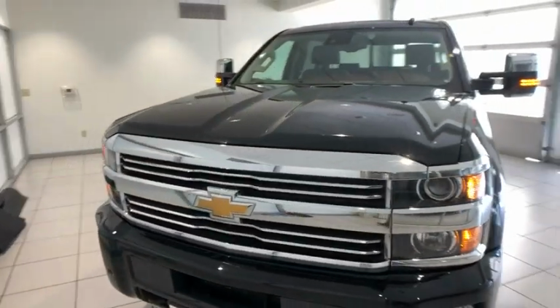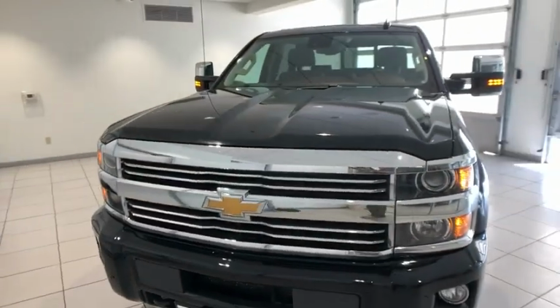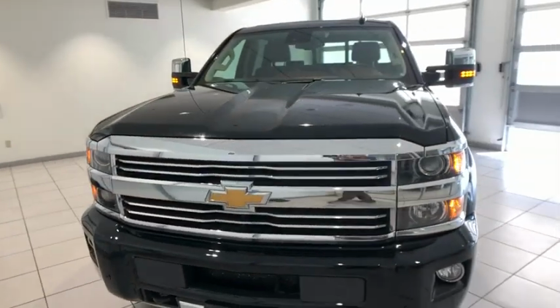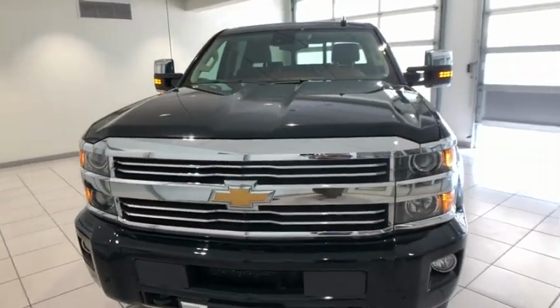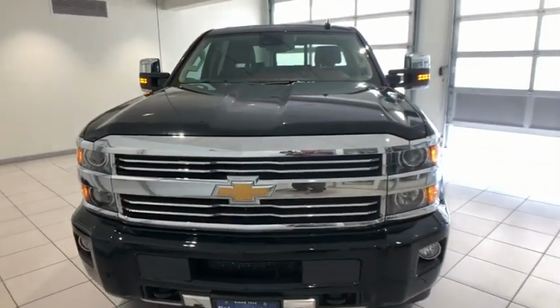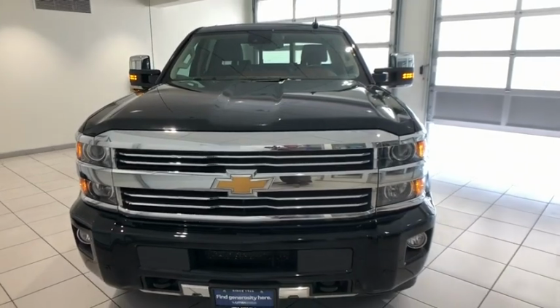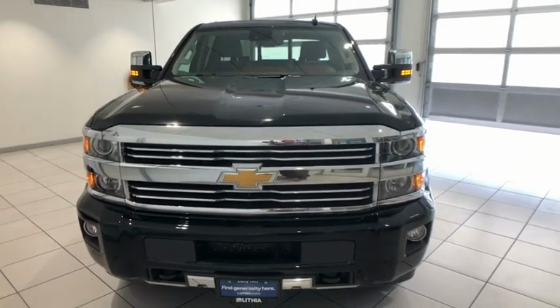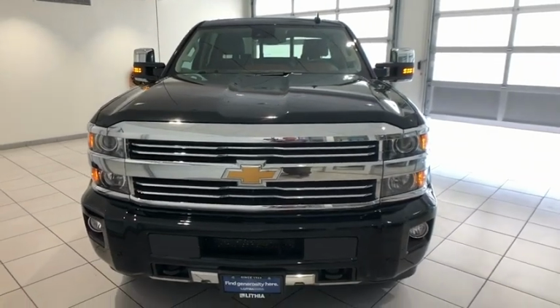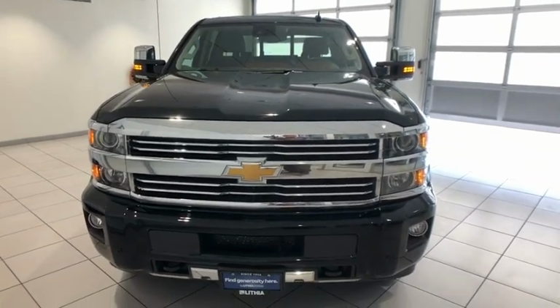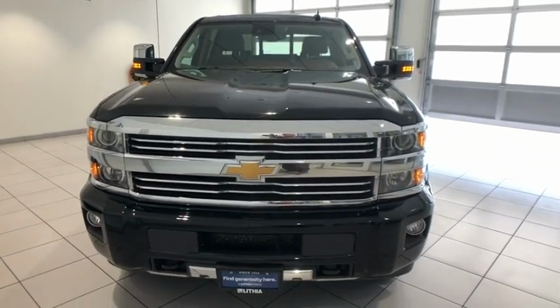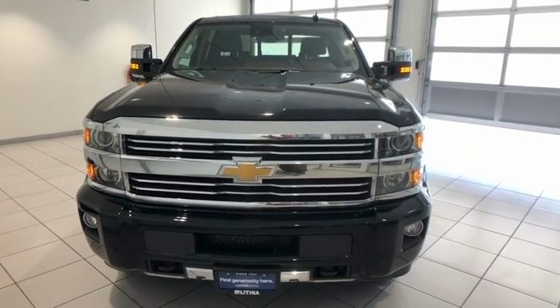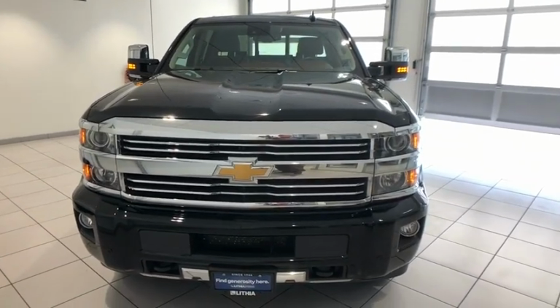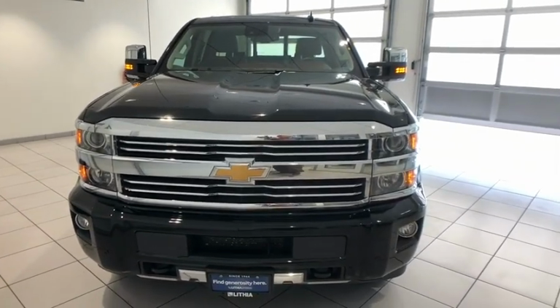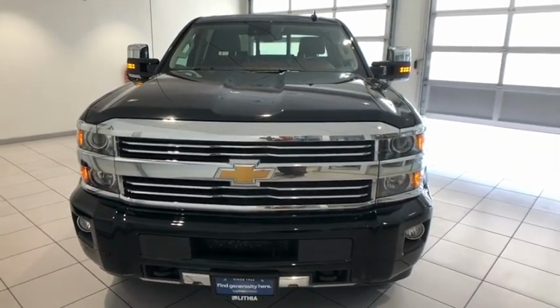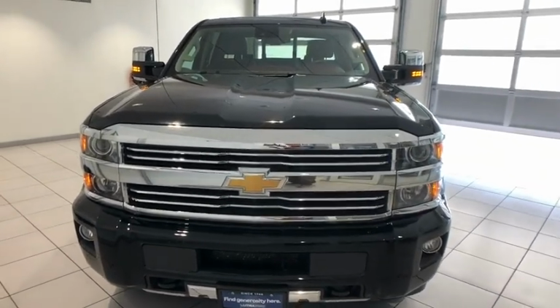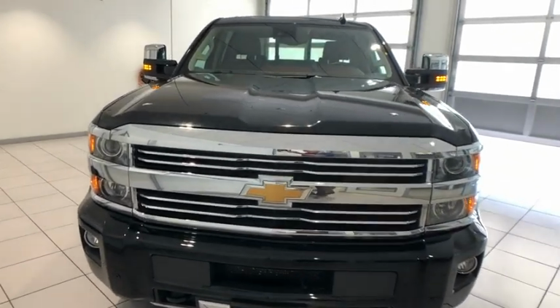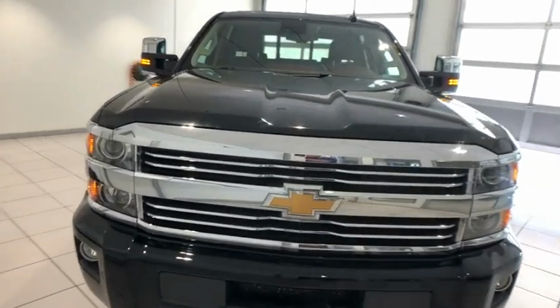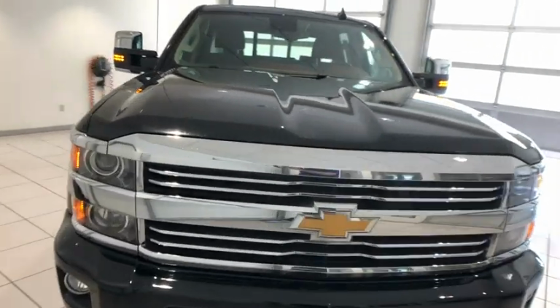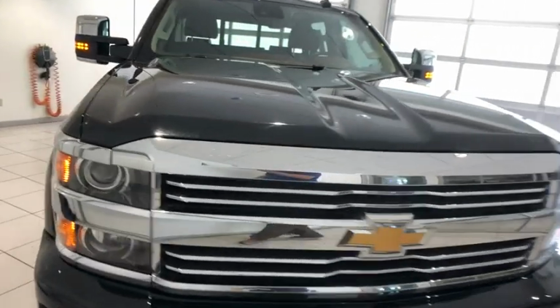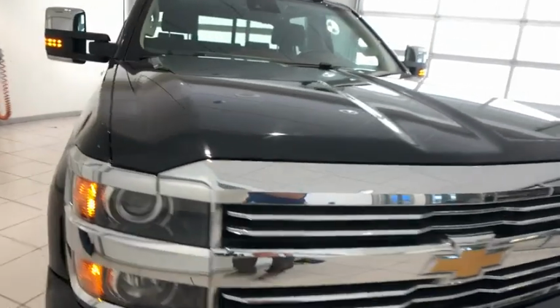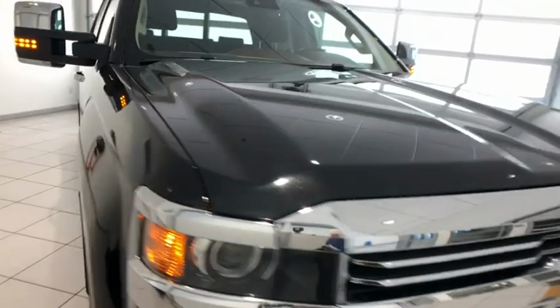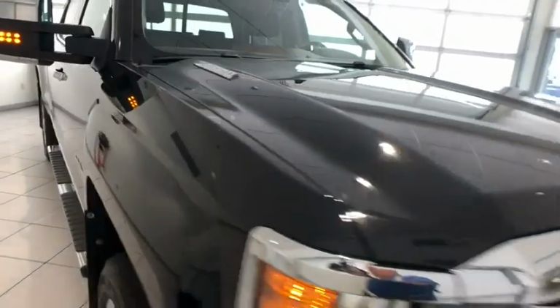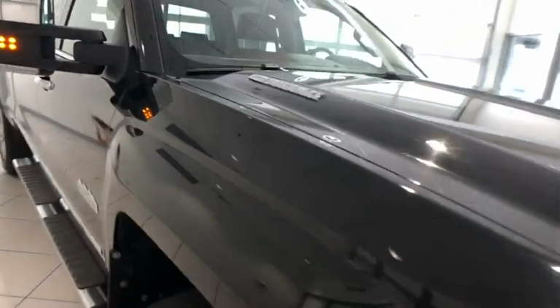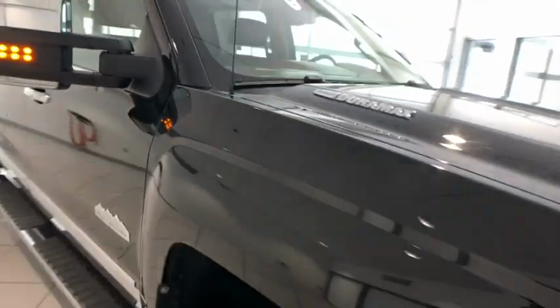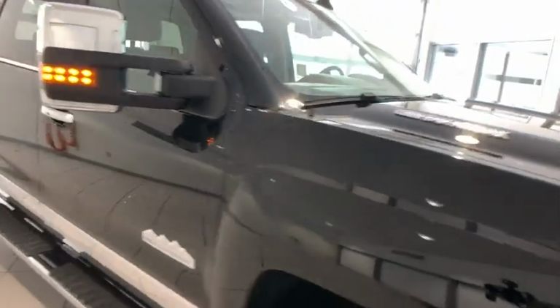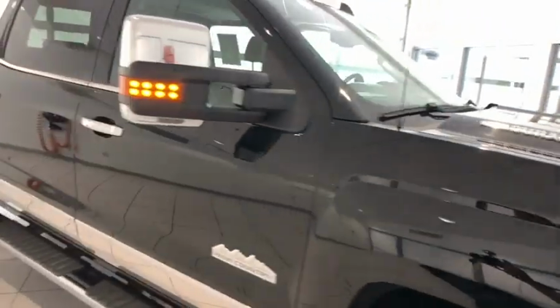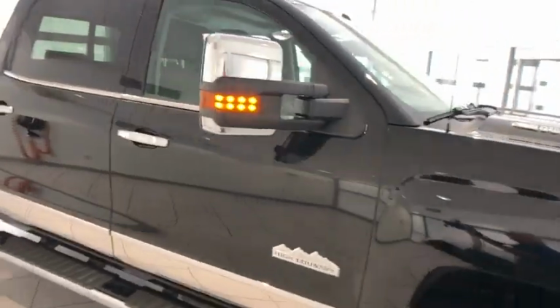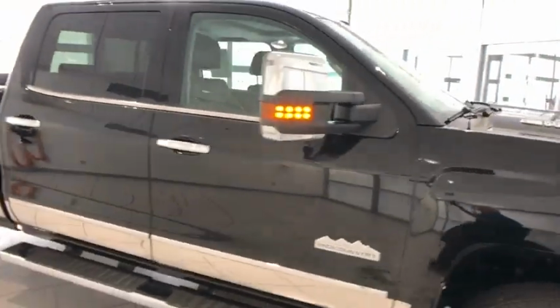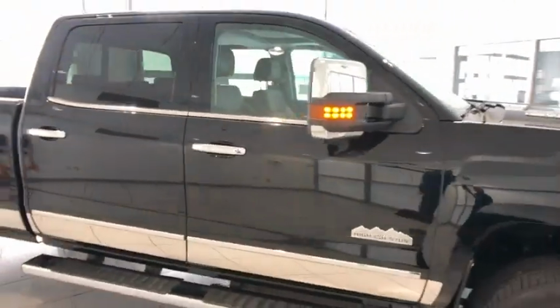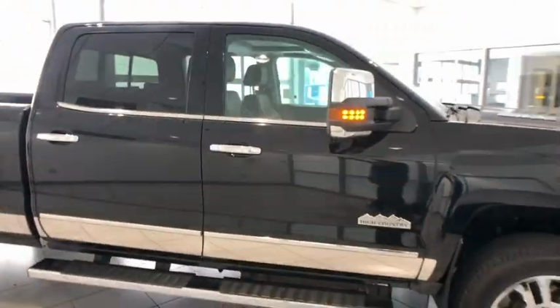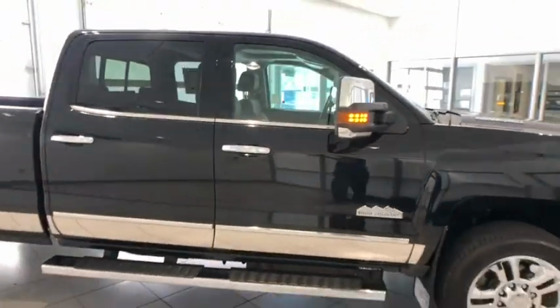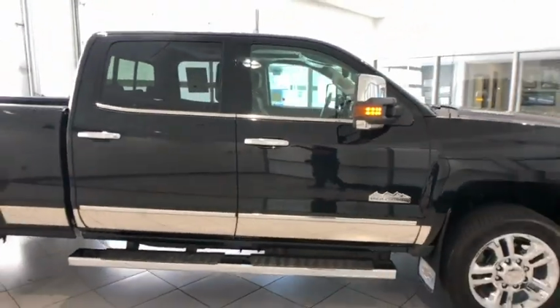Keyless entry, navigation system, backup camera, power passenger seat, four-wheel drive, running boards, remote engine start, leather-wrapped steering wheel, adjustable steering wheel.